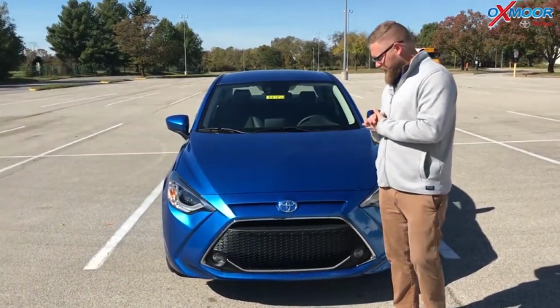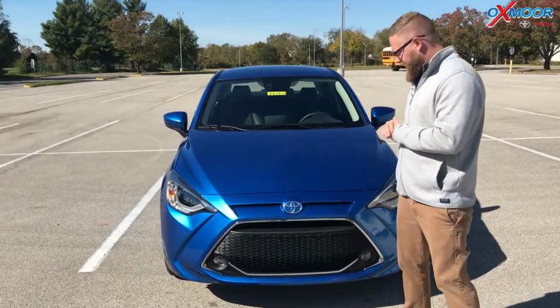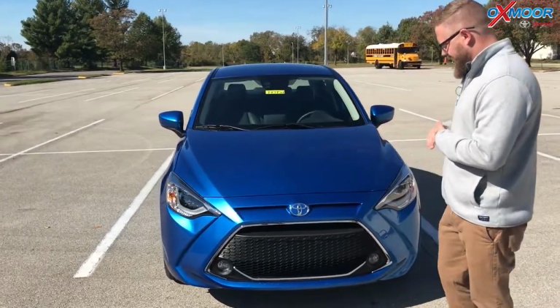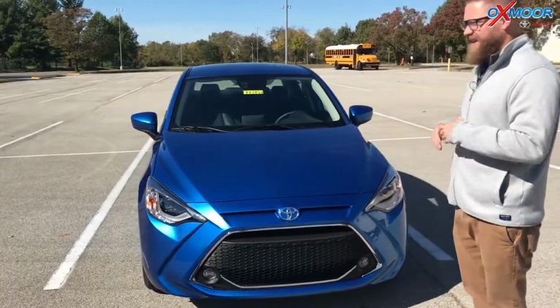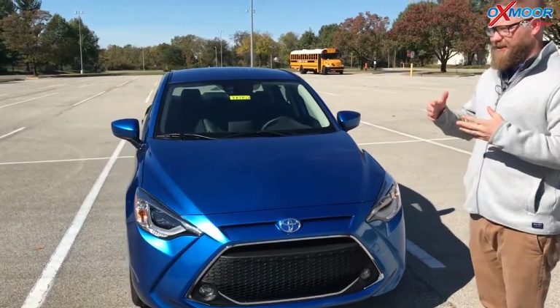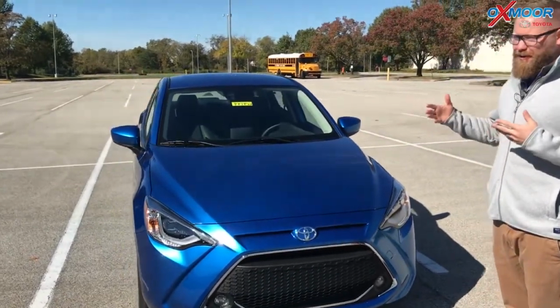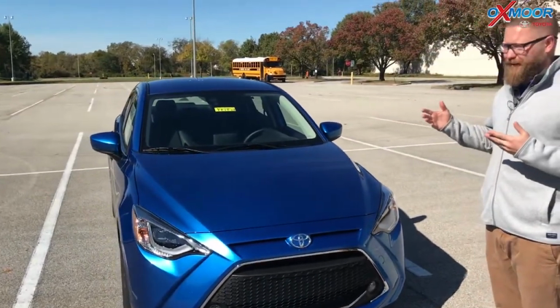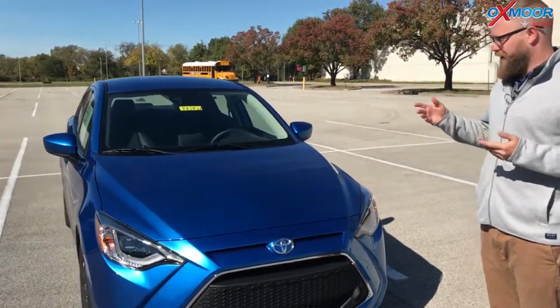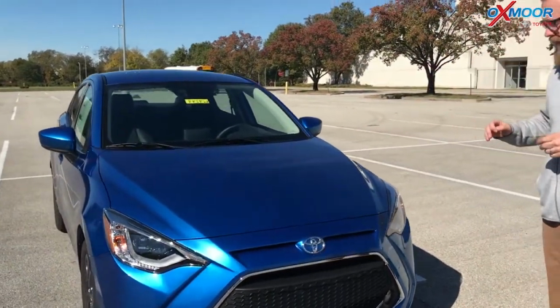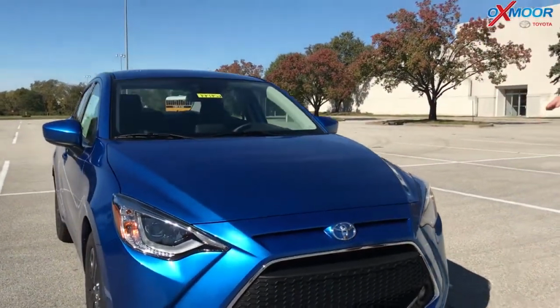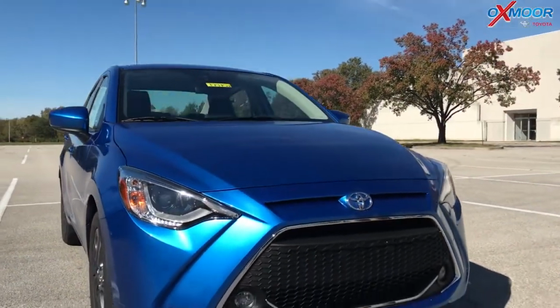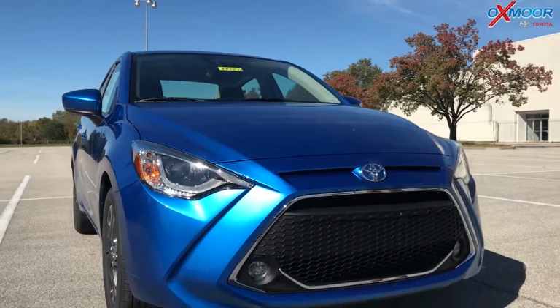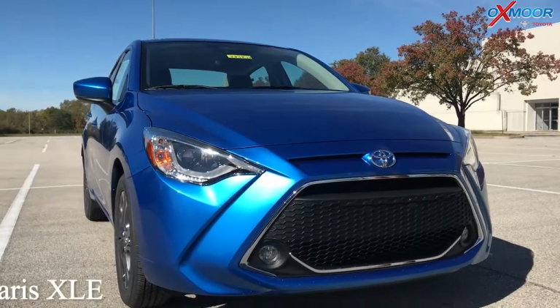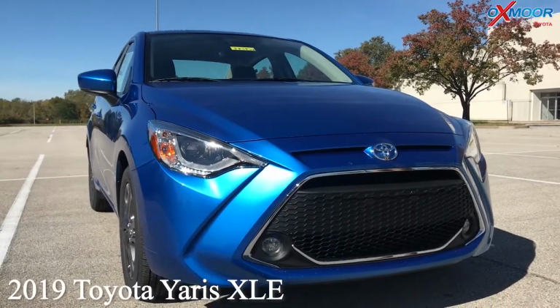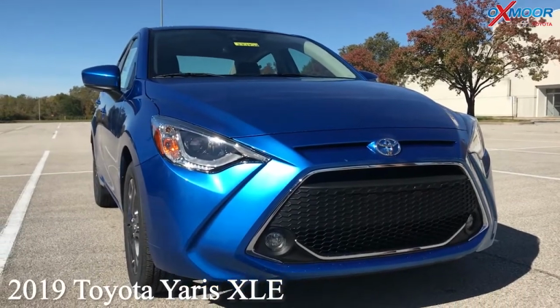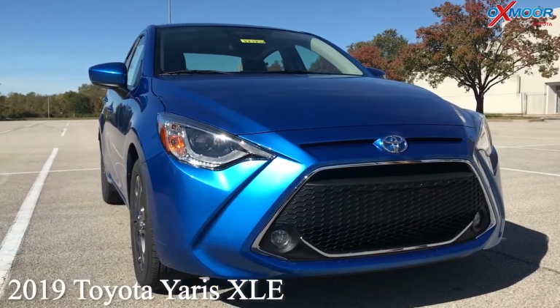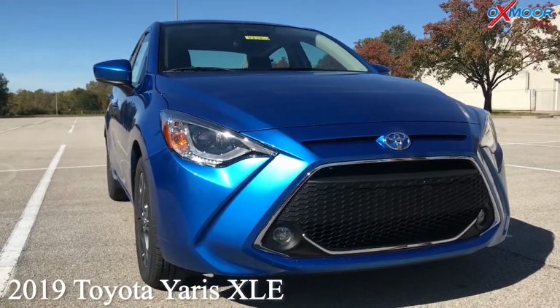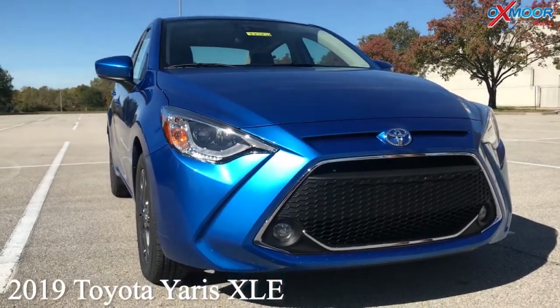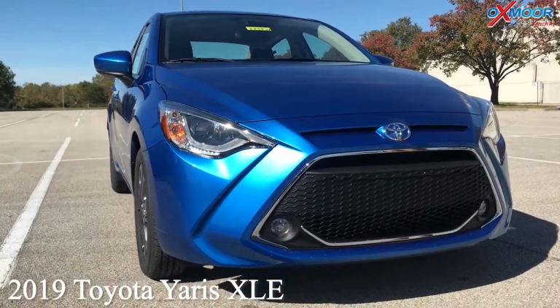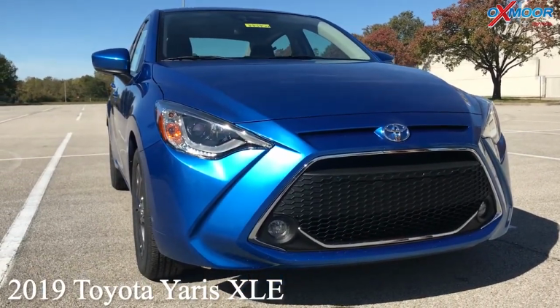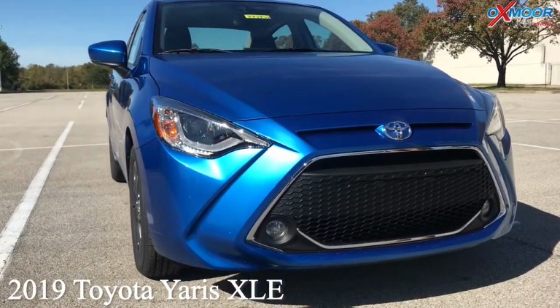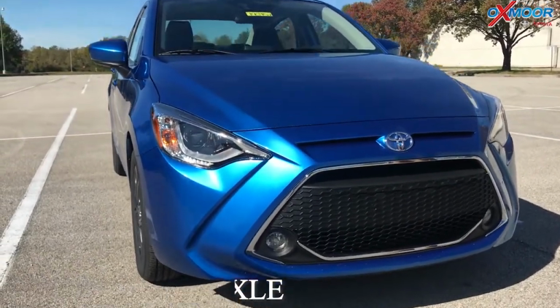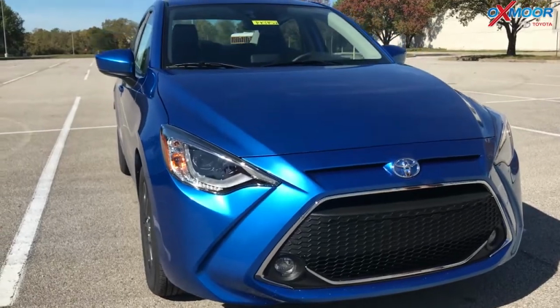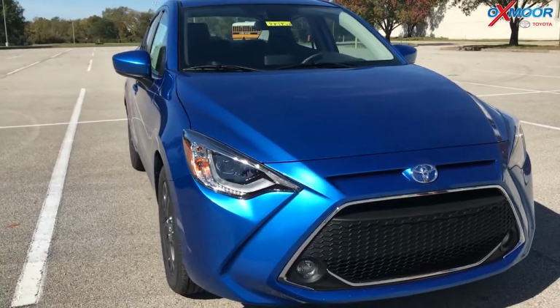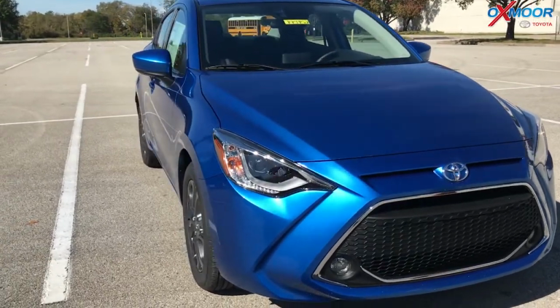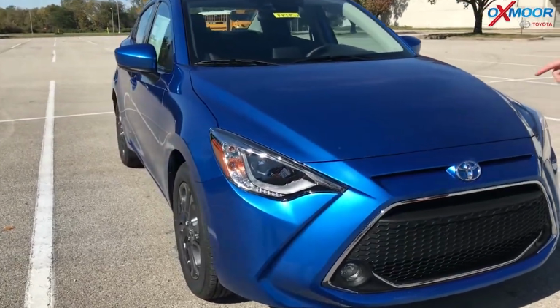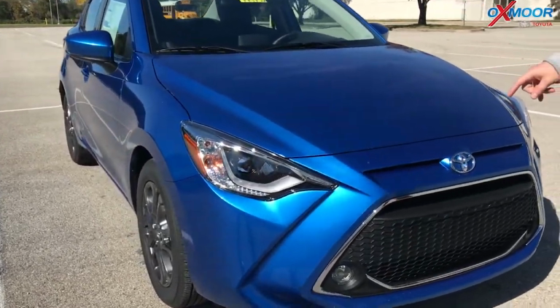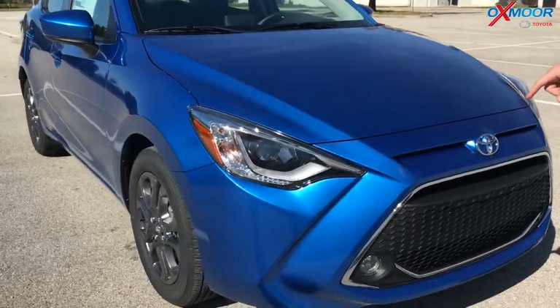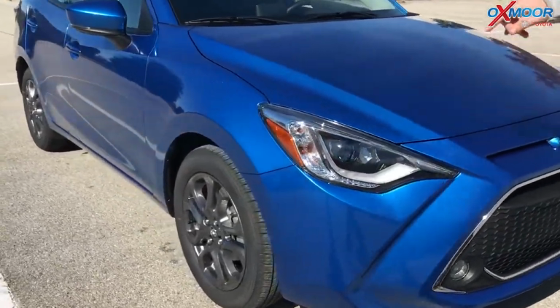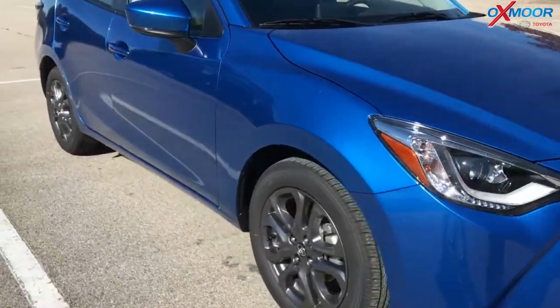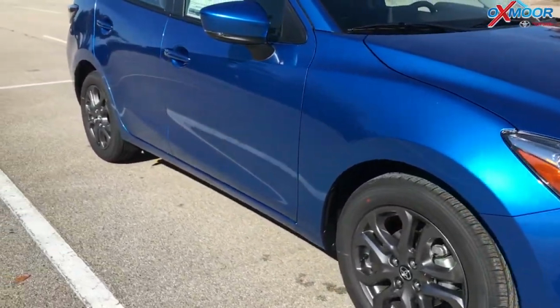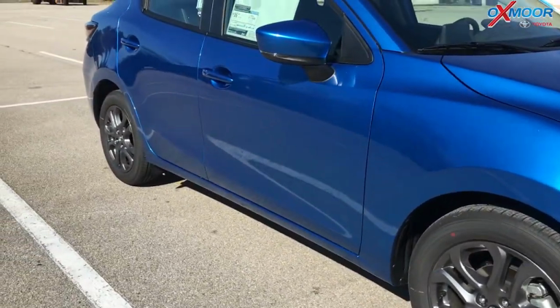So this is the Yaris sedan. It's the XLE, so it's a new trim model for this year. Really sporty look. It's kind of a youthful design. It's our compact vehicle. It's got this great blue streak color and just a real sporty design.